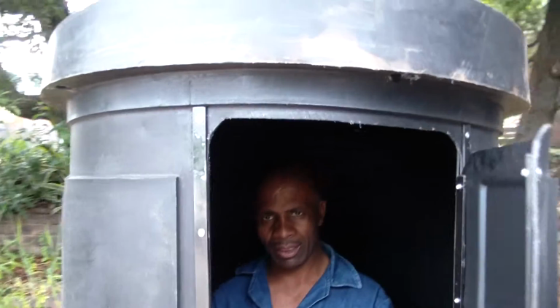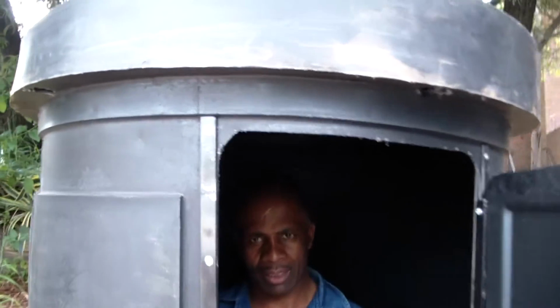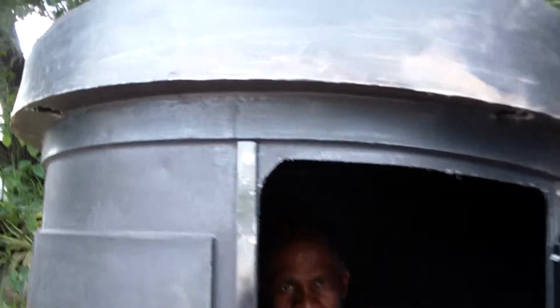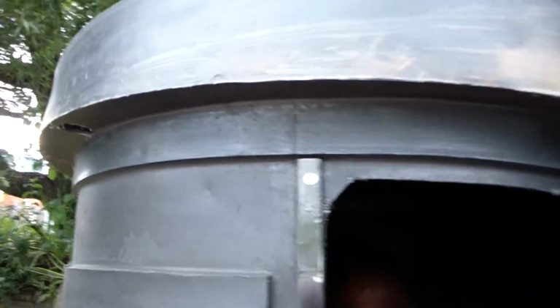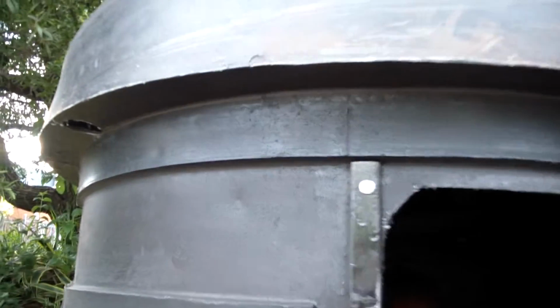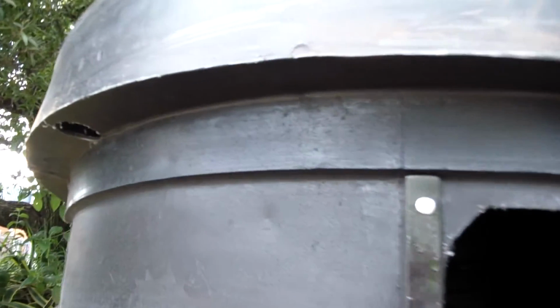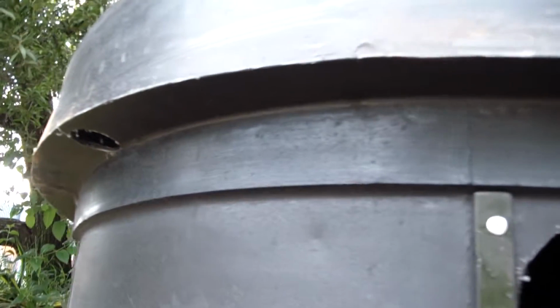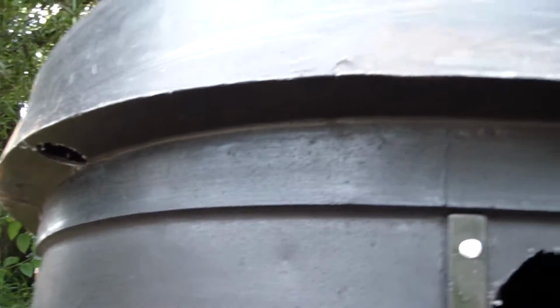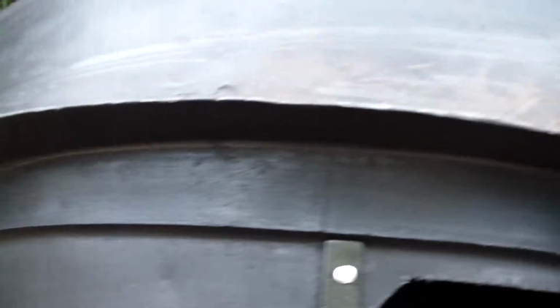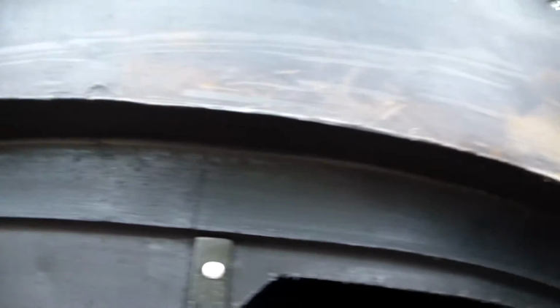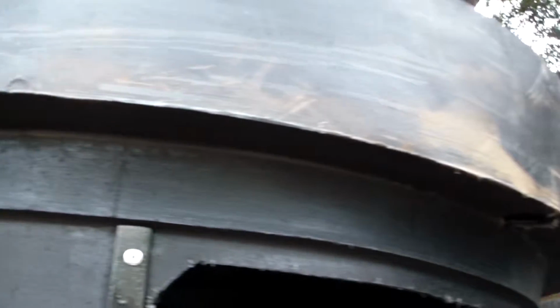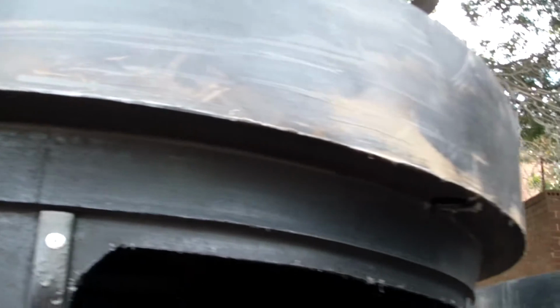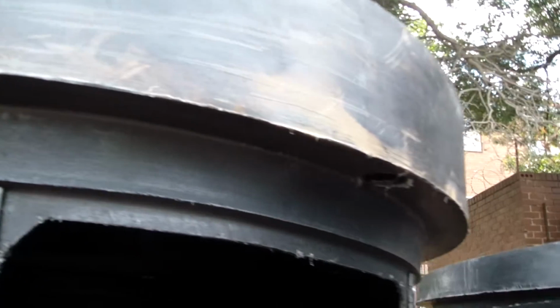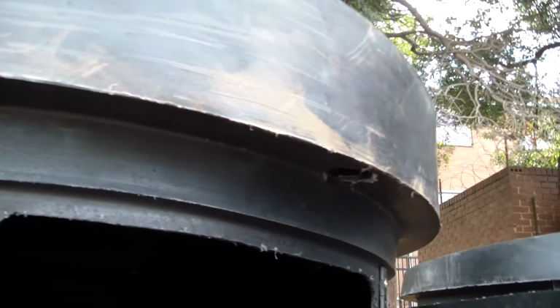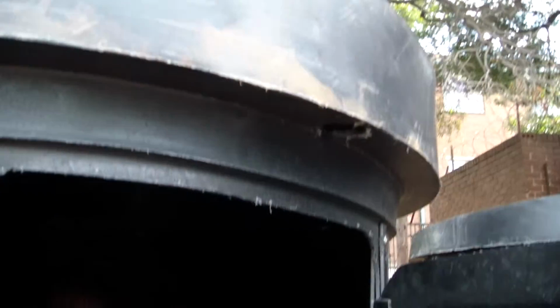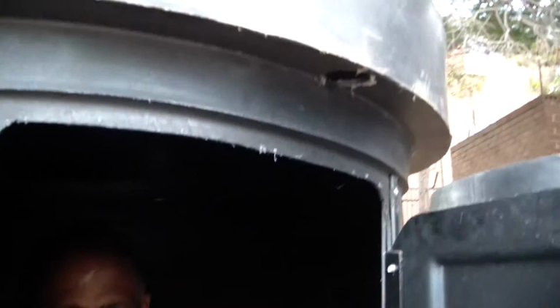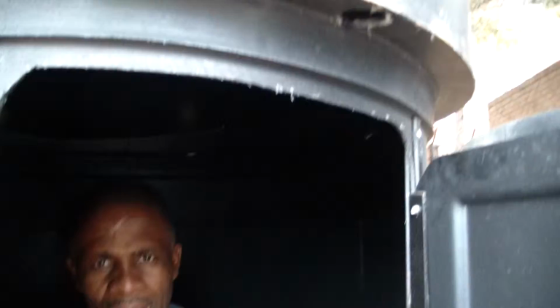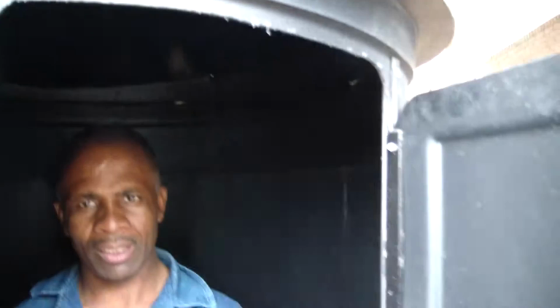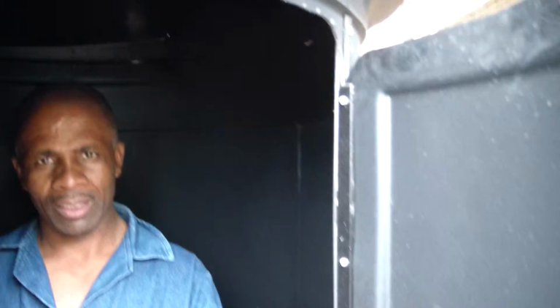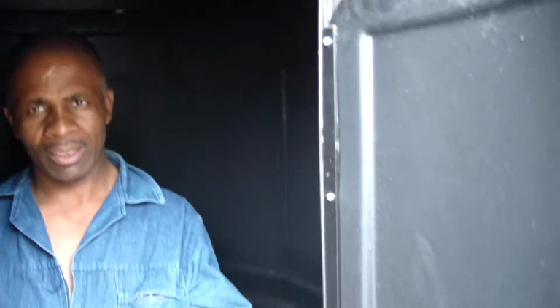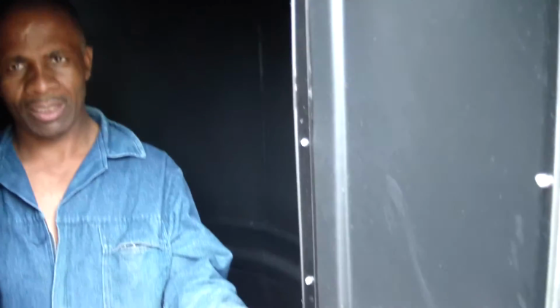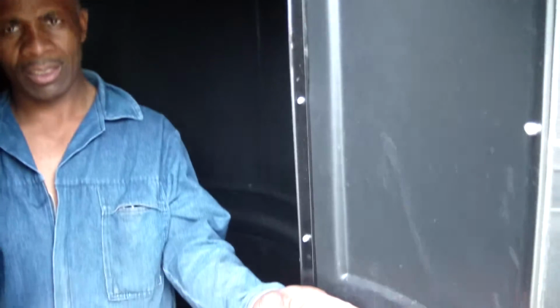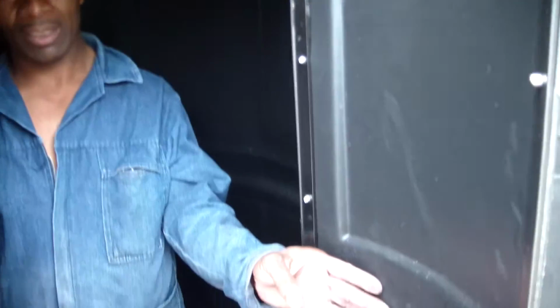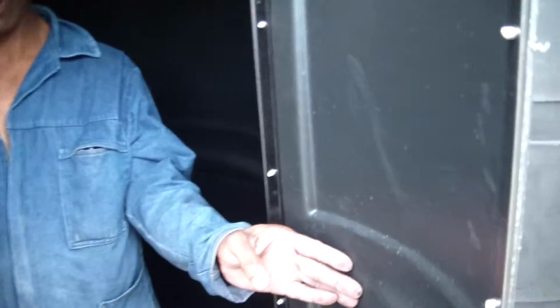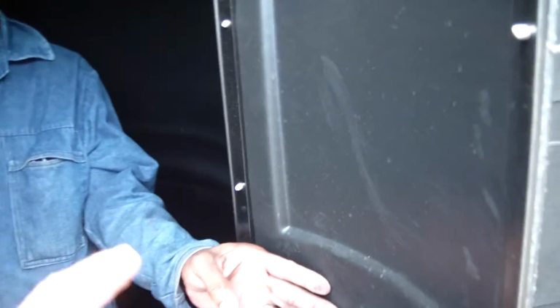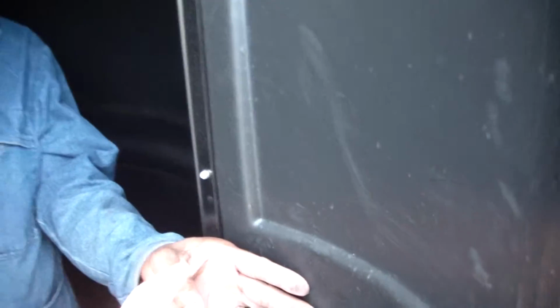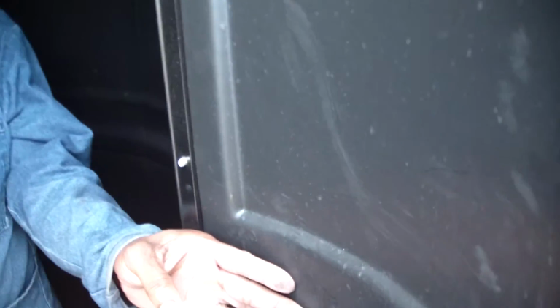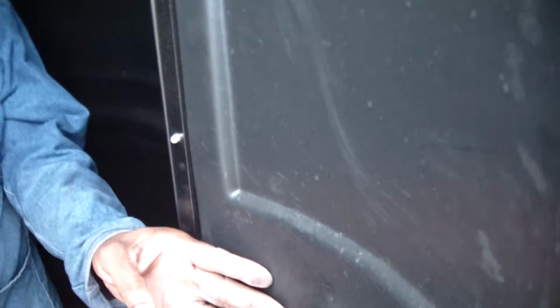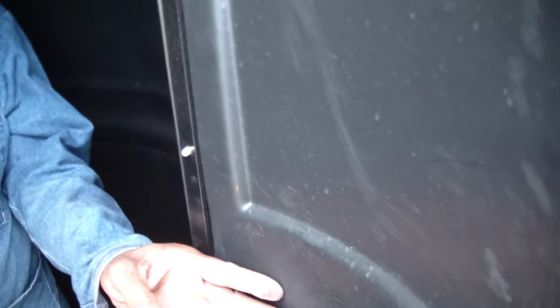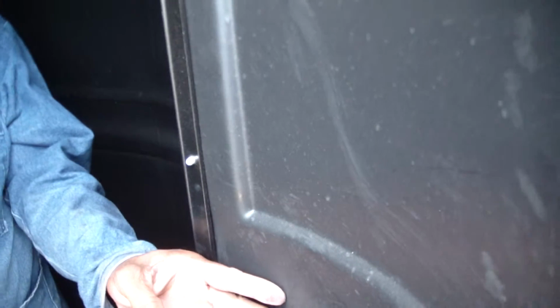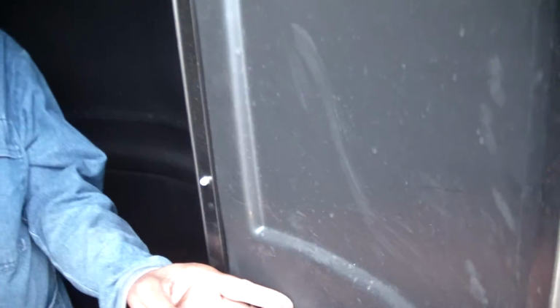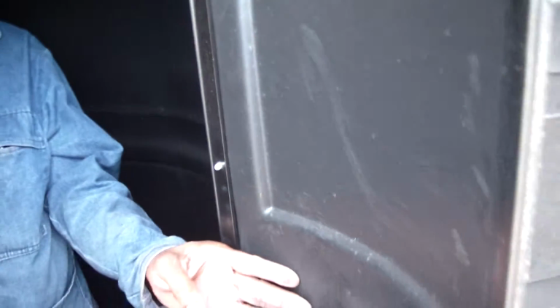Under the lid of each unit you also get the ventilation holes, as you can see, and obviously the door is securely riveted on with all these steel washers.